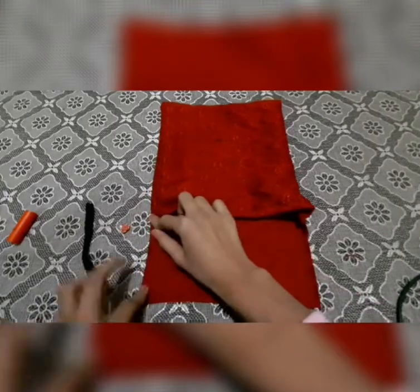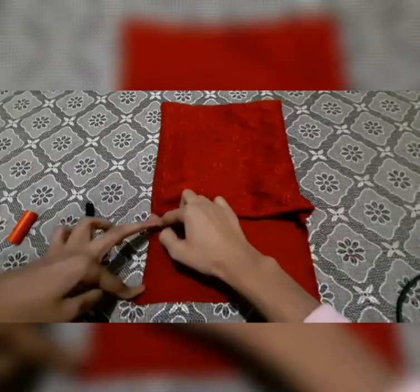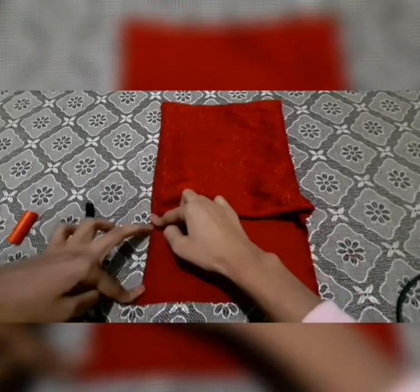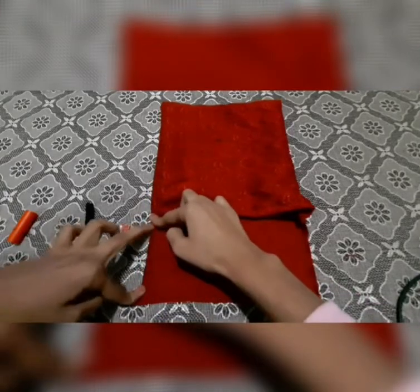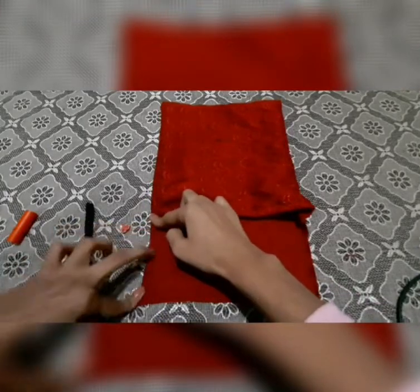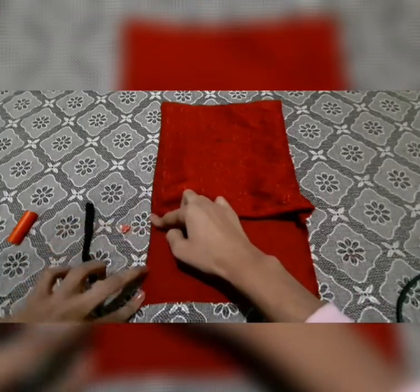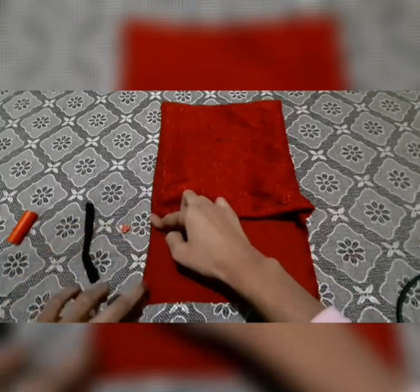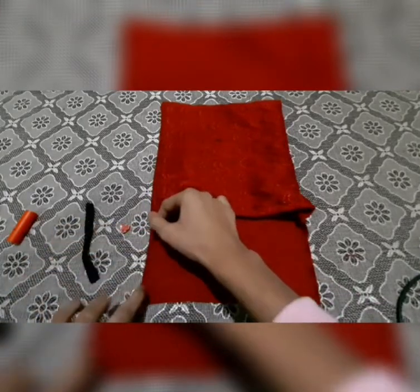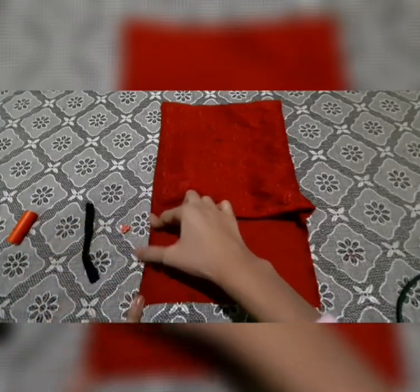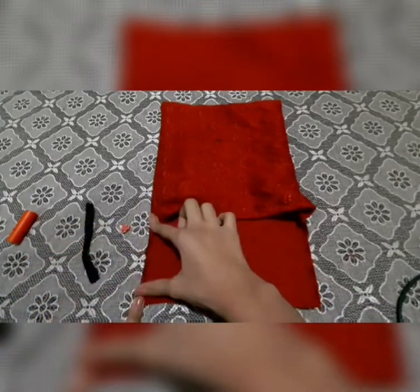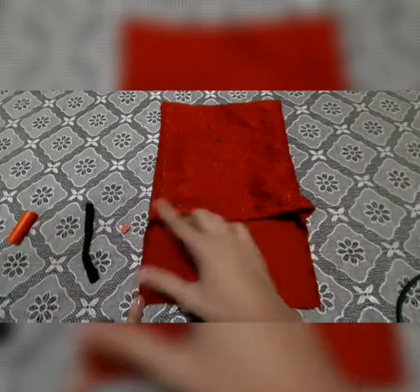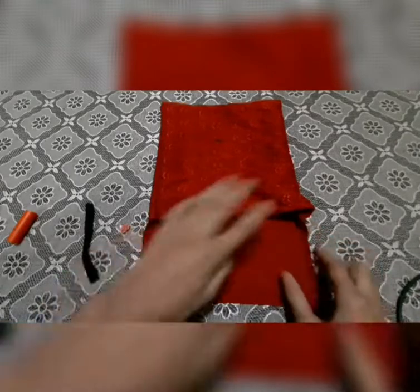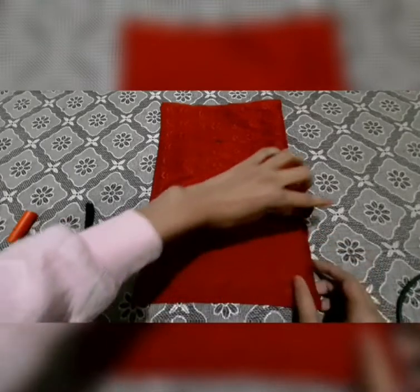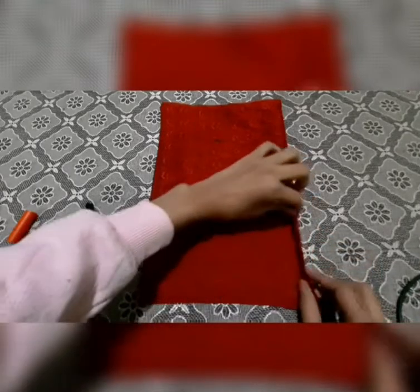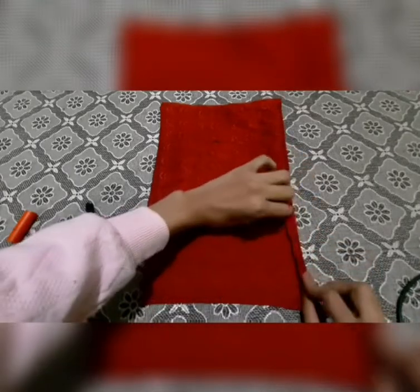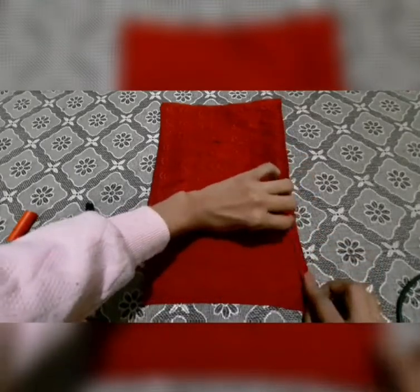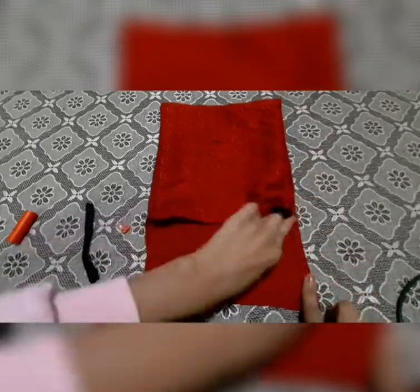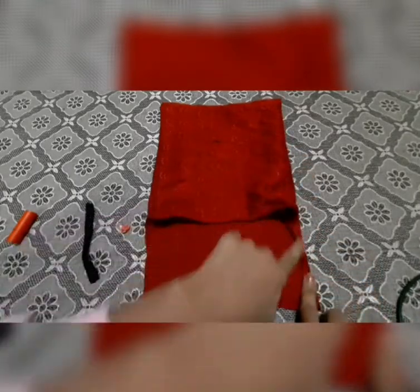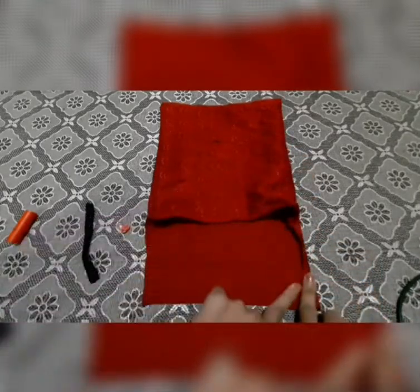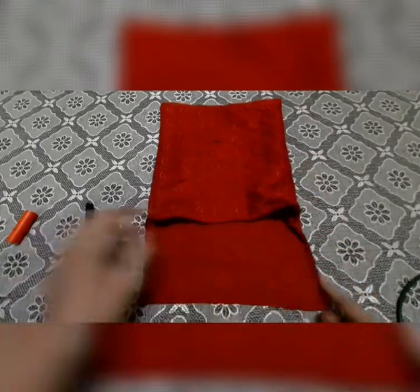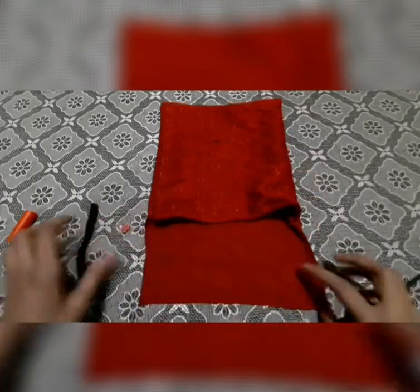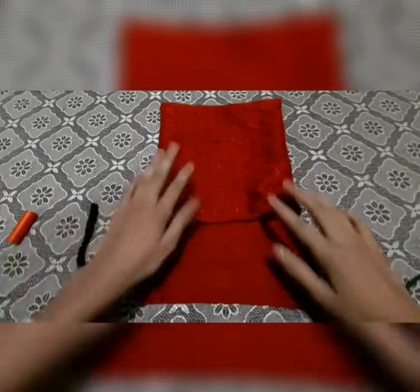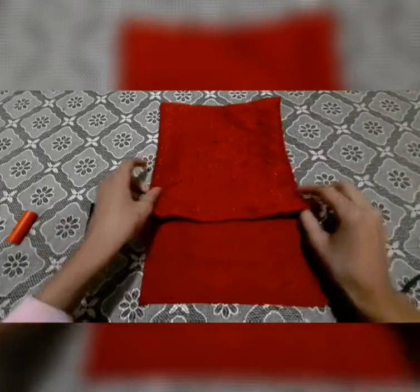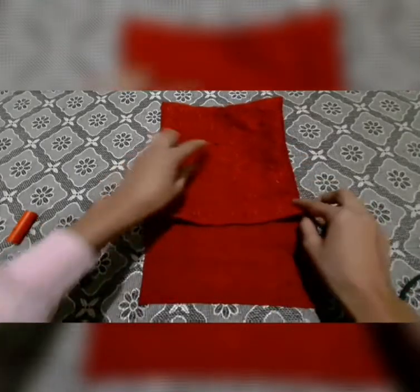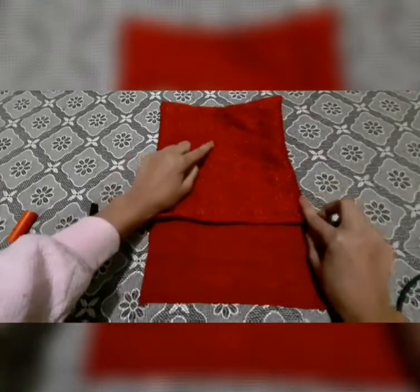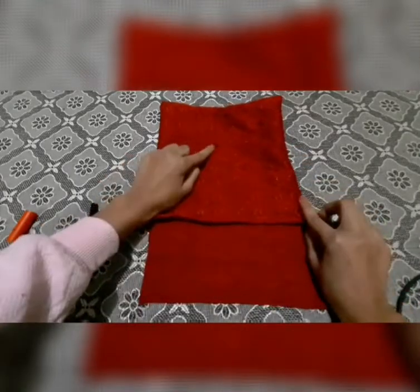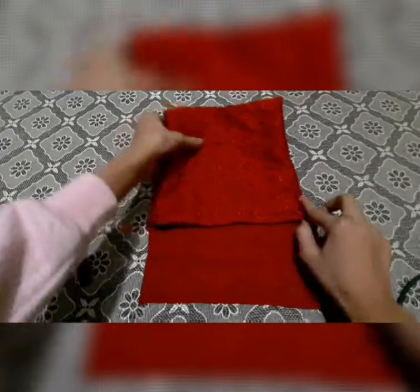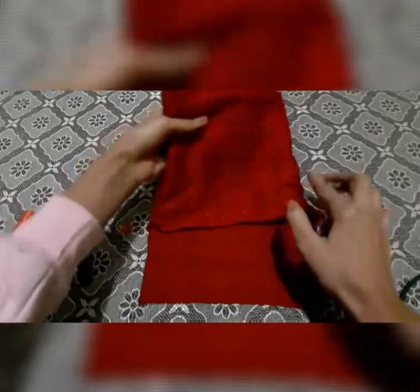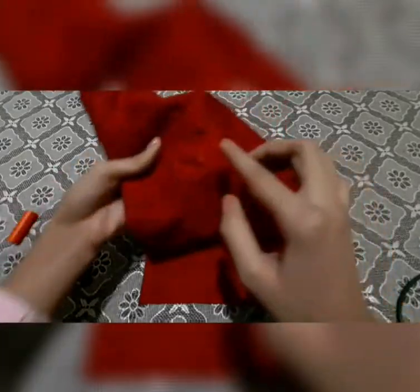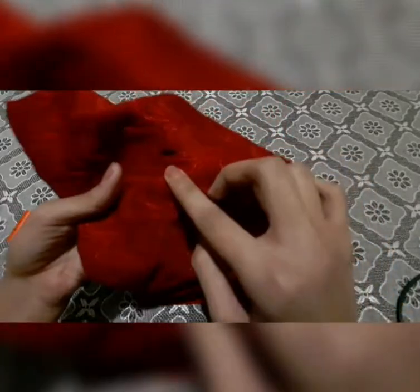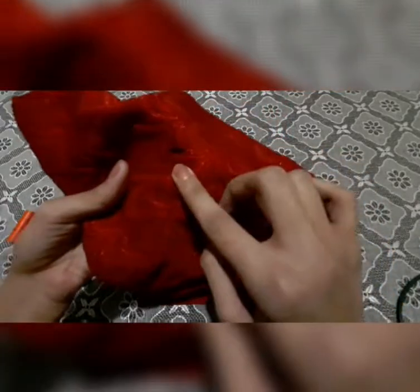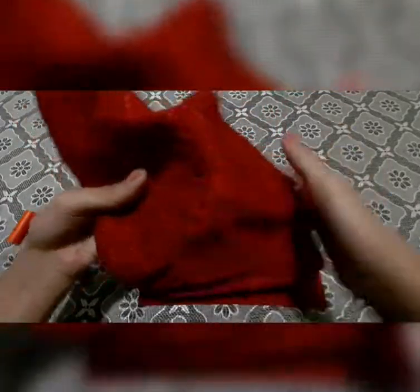Now you have to fold it from inside this way, as I am folding, and put a fine stitch over here as well as over here. Then I have marked here, as you all can see.